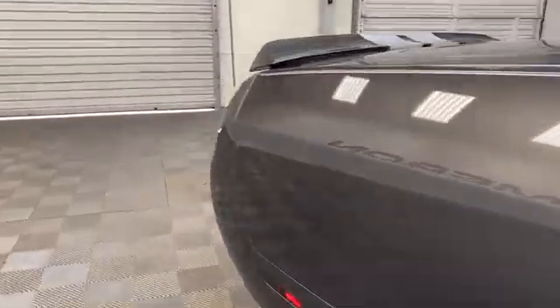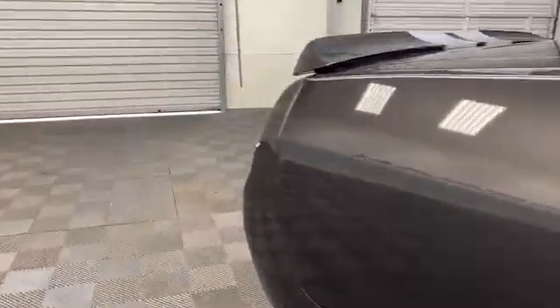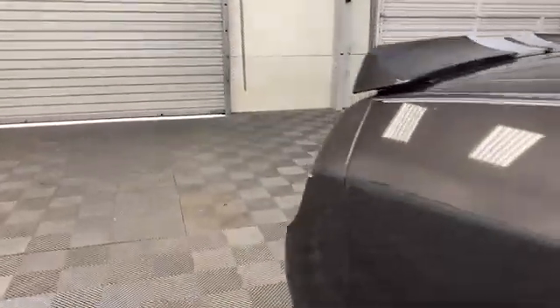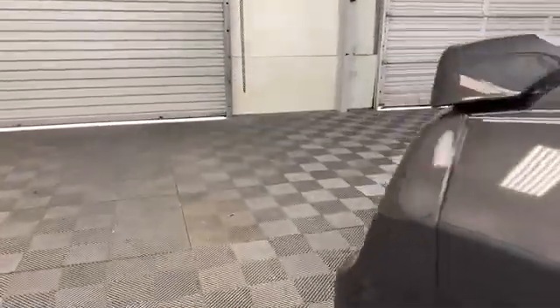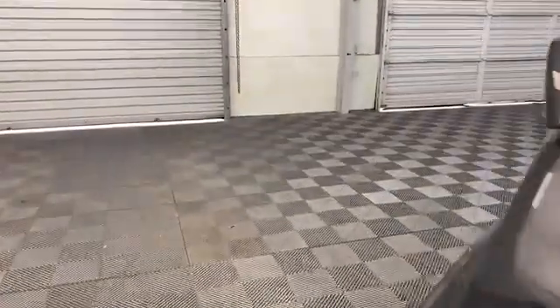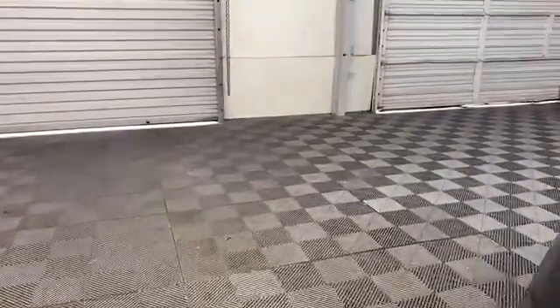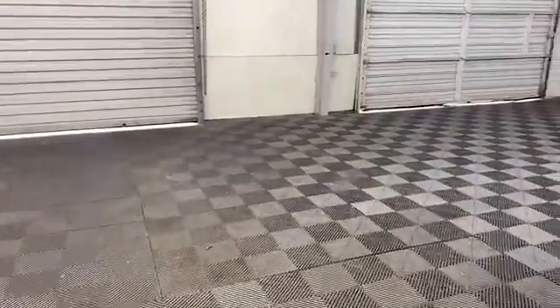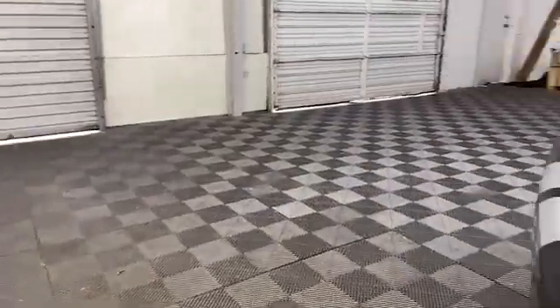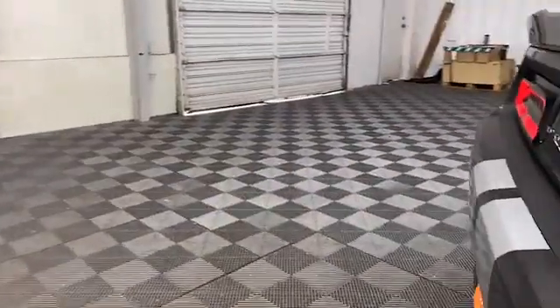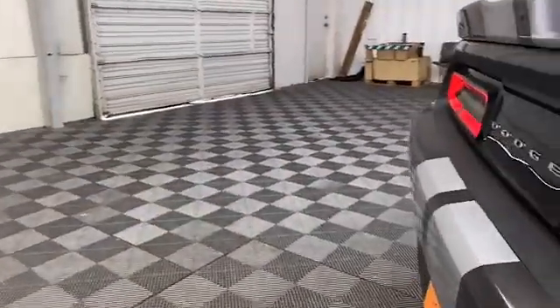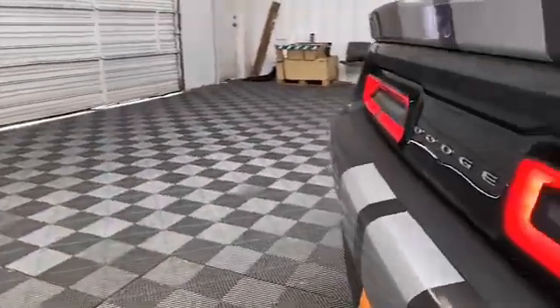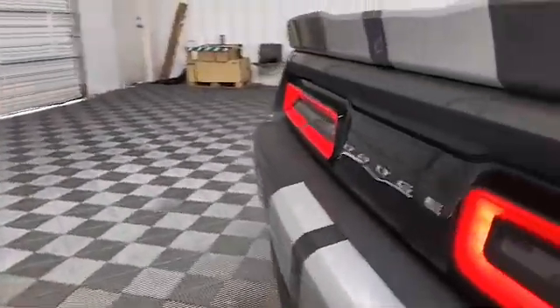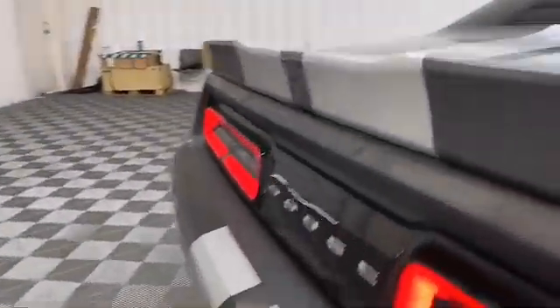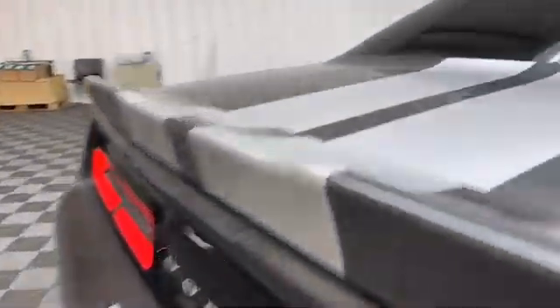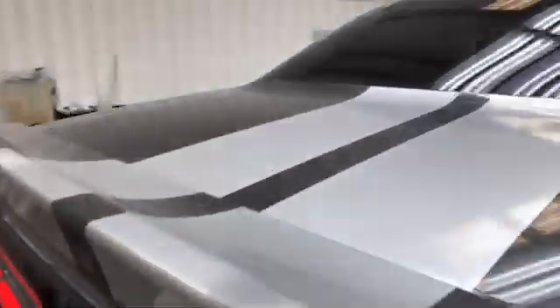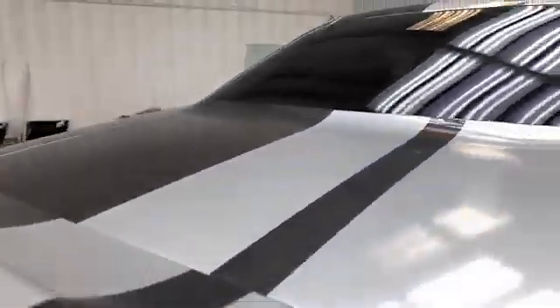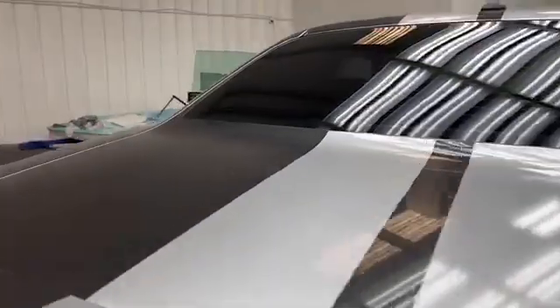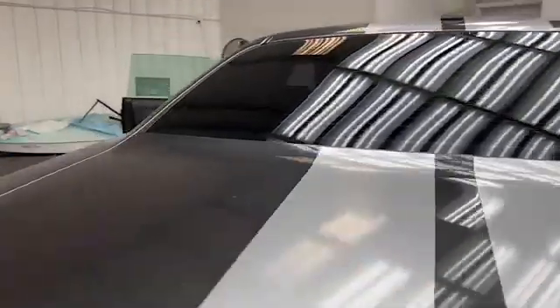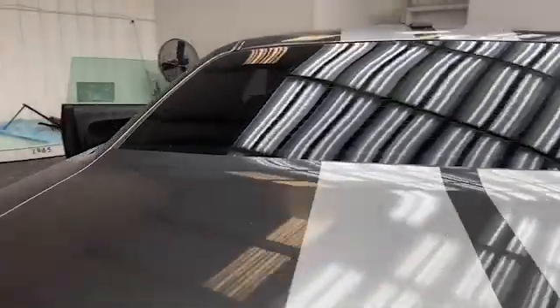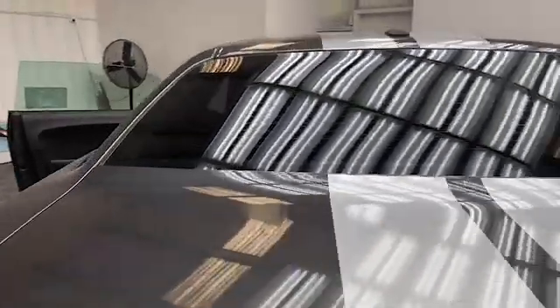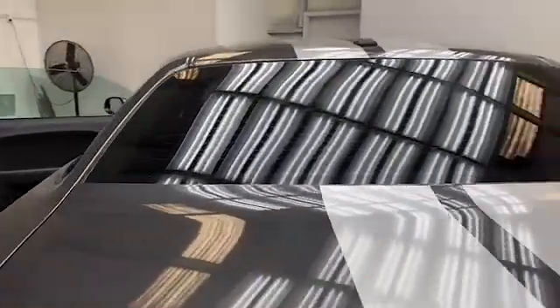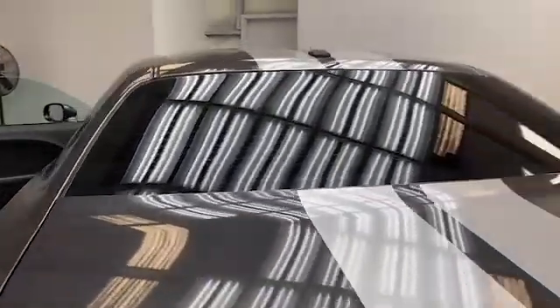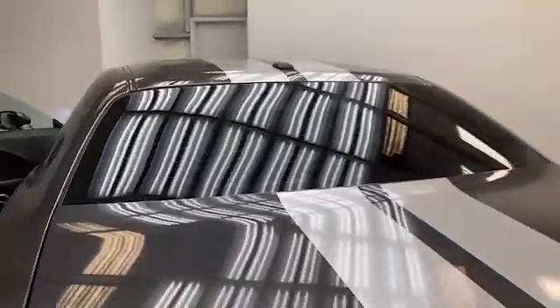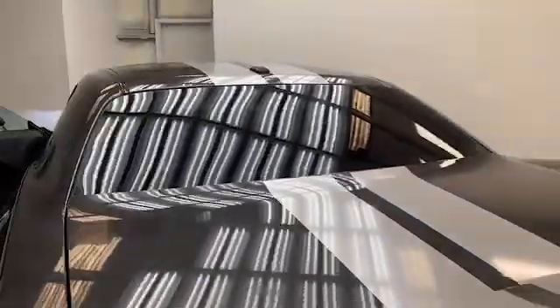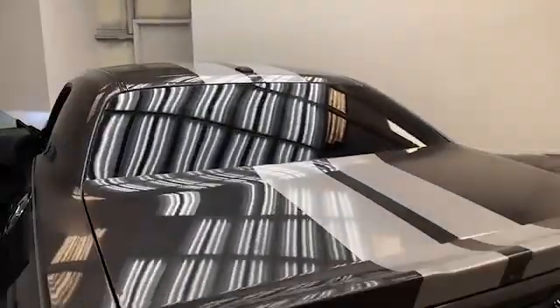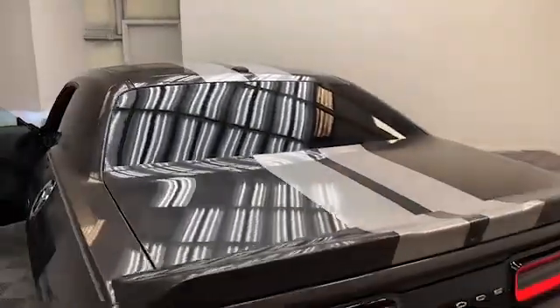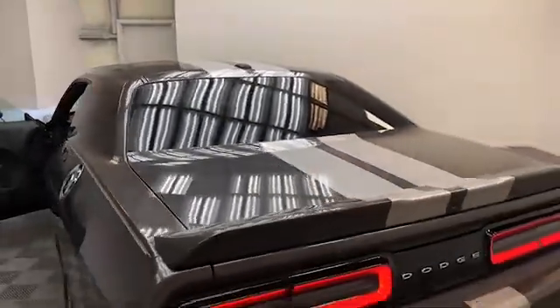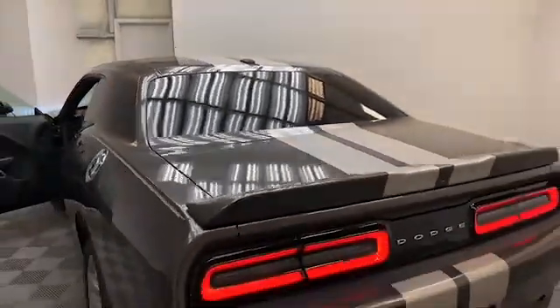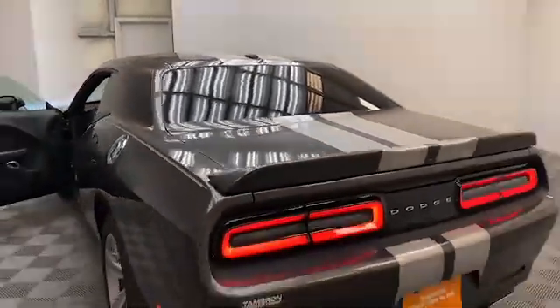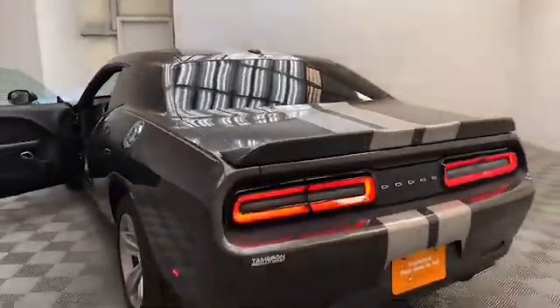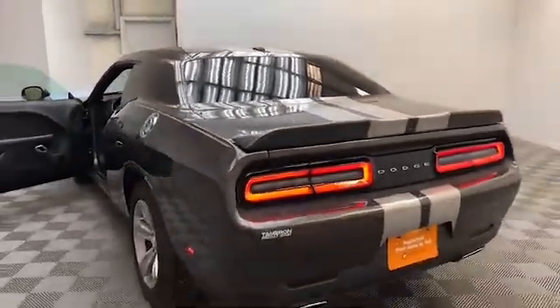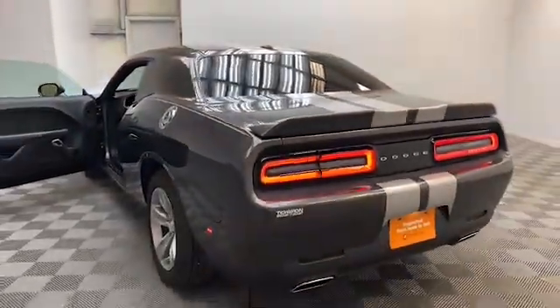On the exterior, we have power and heated door mirrors, fully automatic headlights, rear spoiler, and rear backup camera.